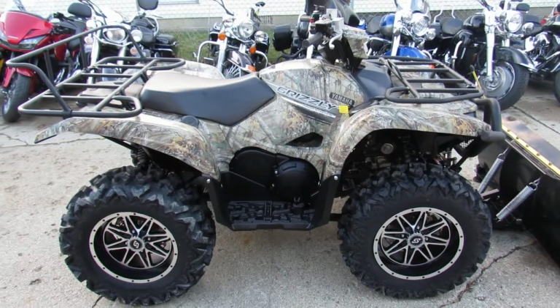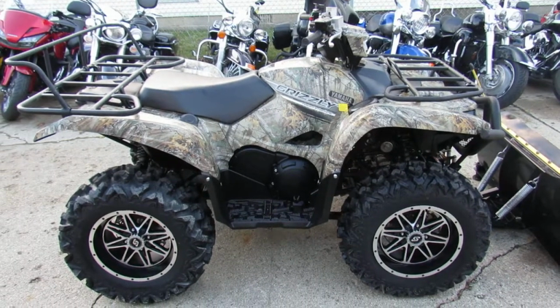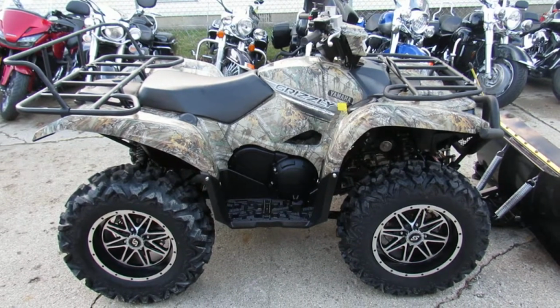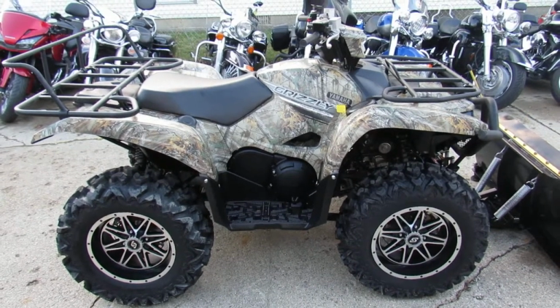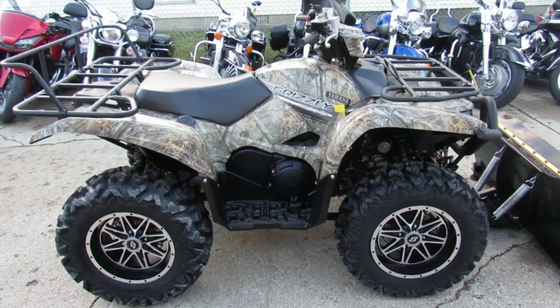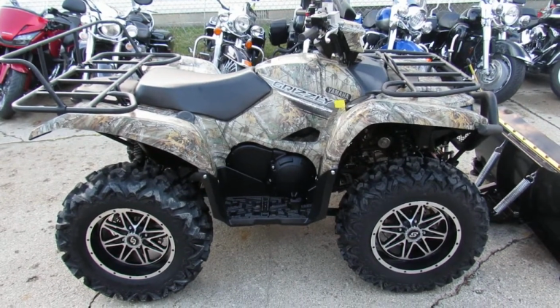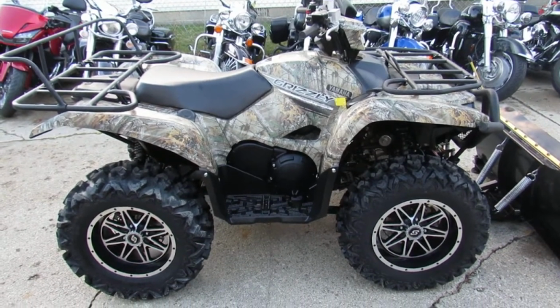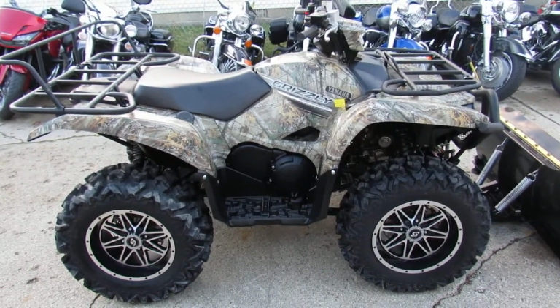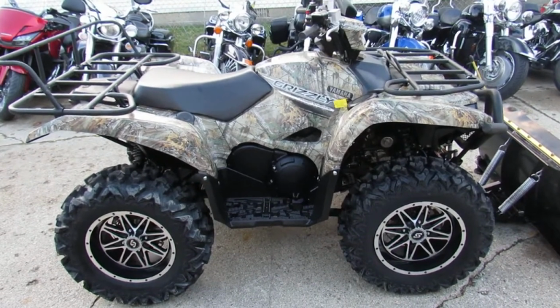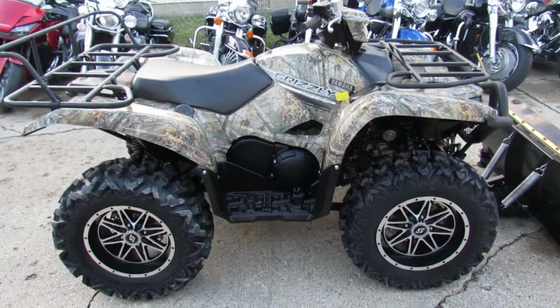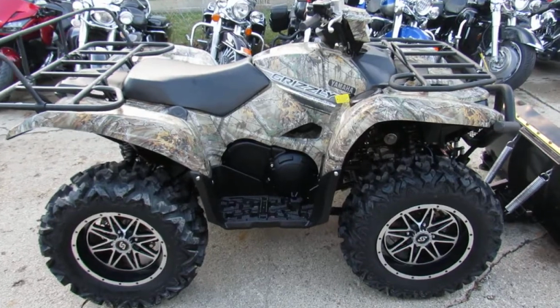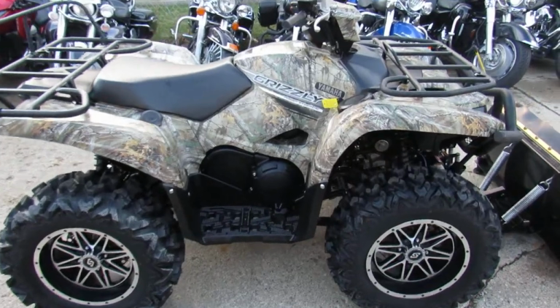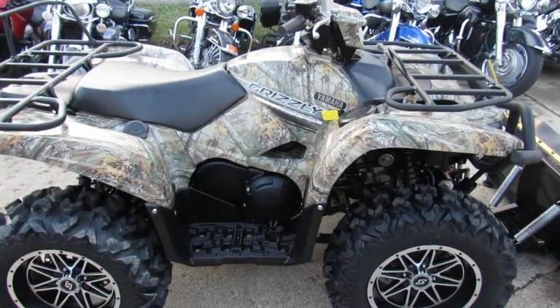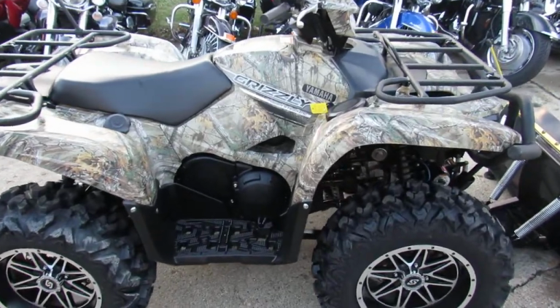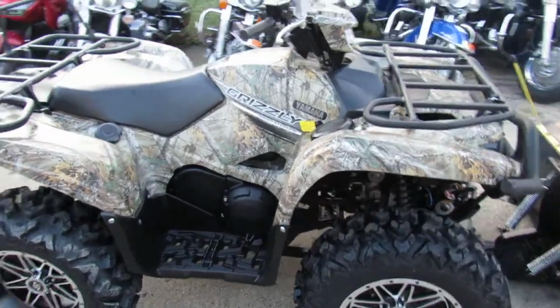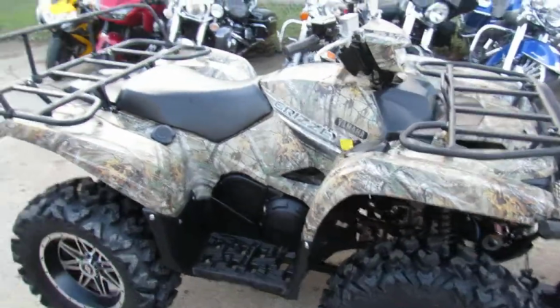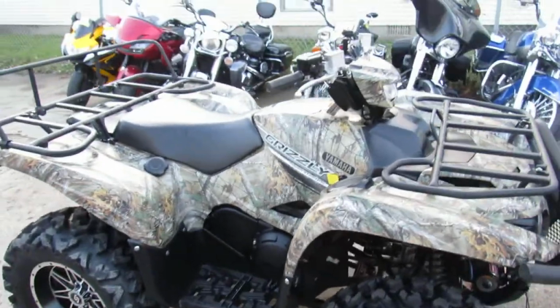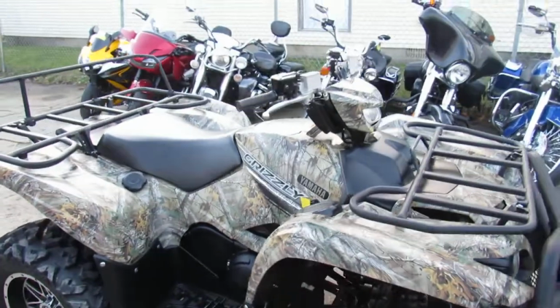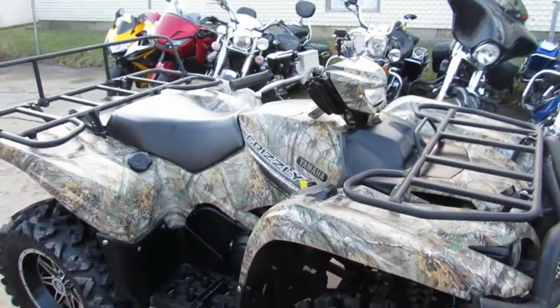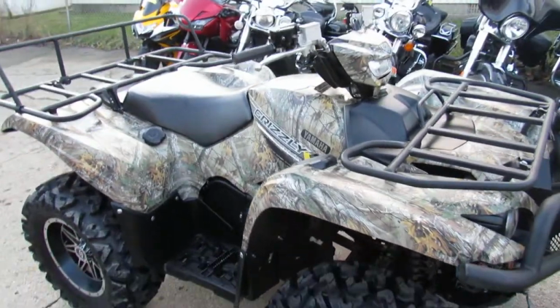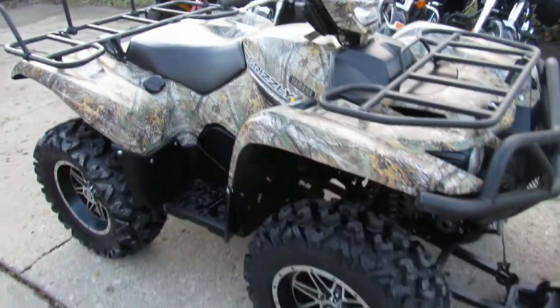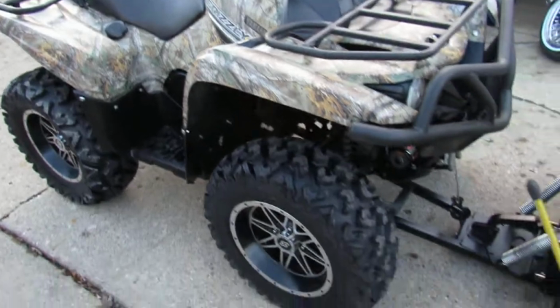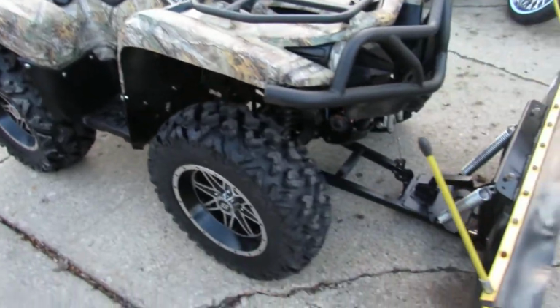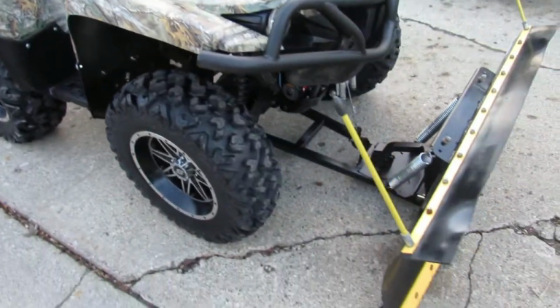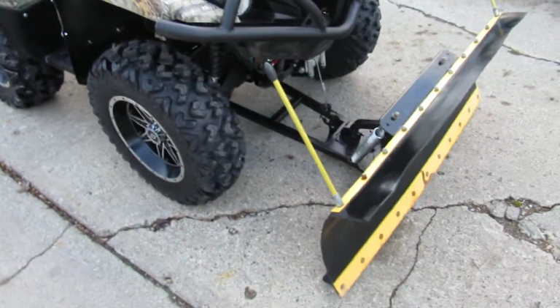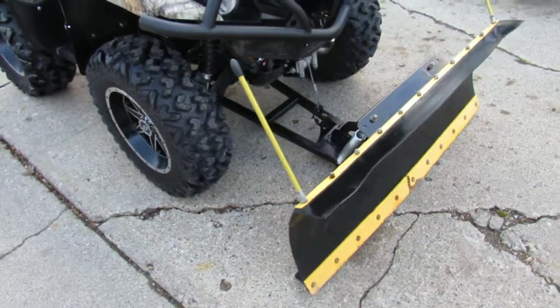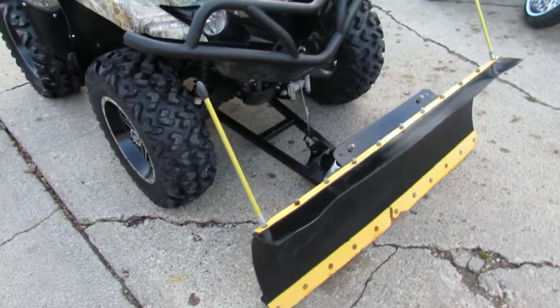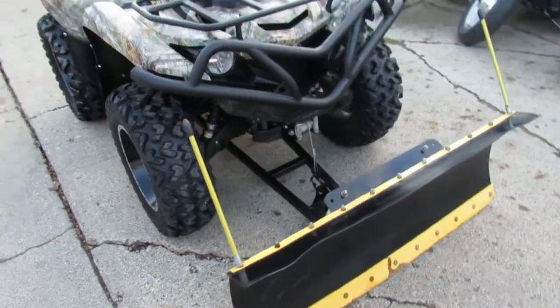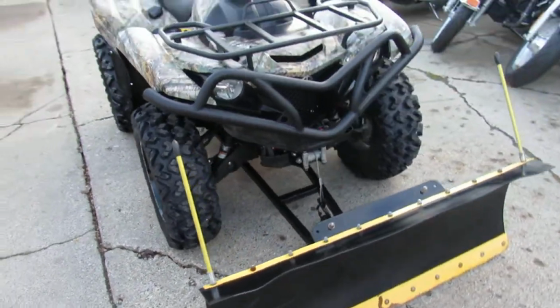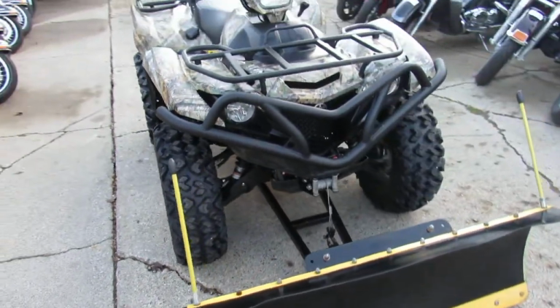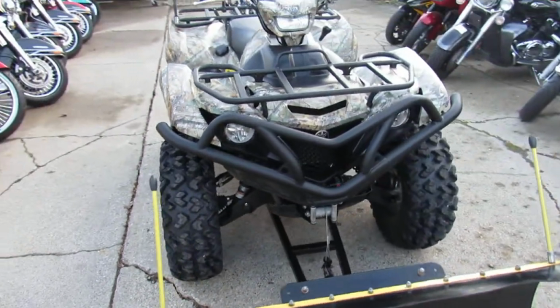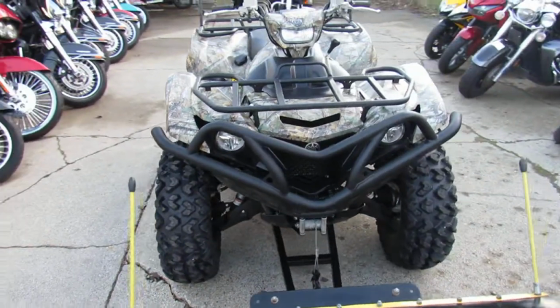Hey guys, it's Approval Power Sports. We got a real nice quad for you to look at today — a used 2017 Yamaha Grizzly 700 in camouflage with only 213 miles on it. Why buy new? Save thousands with this one.